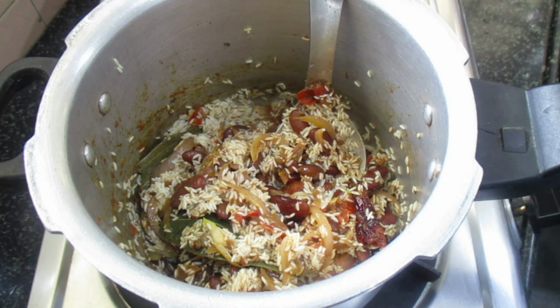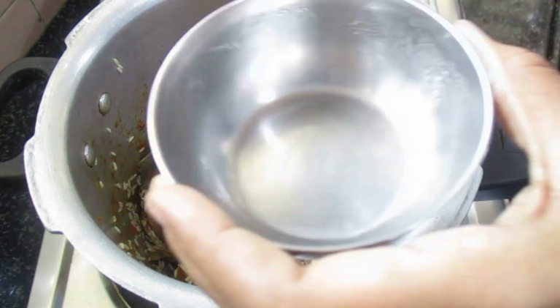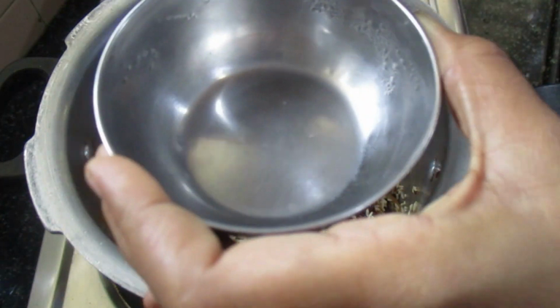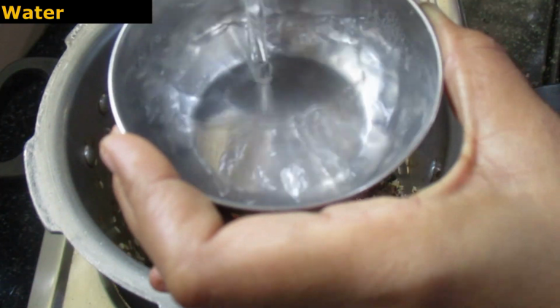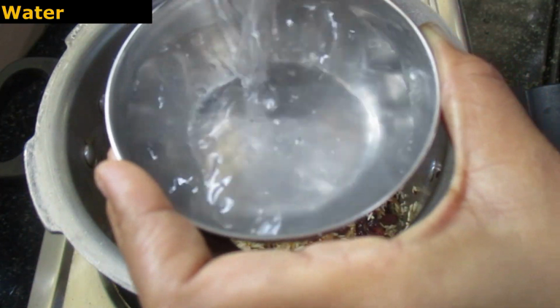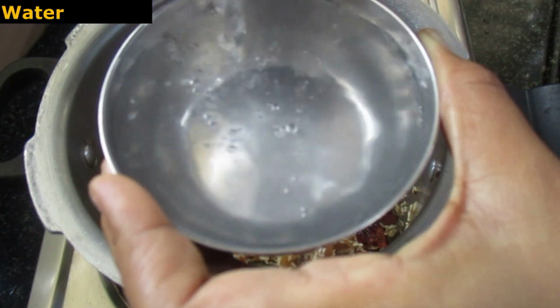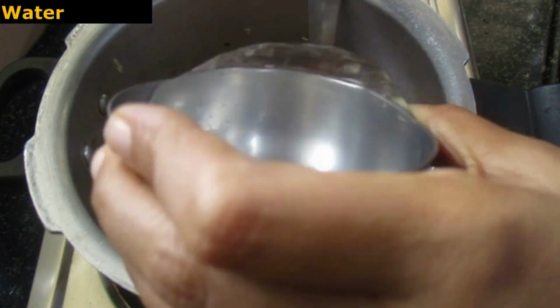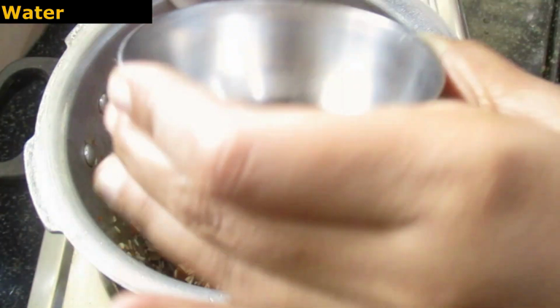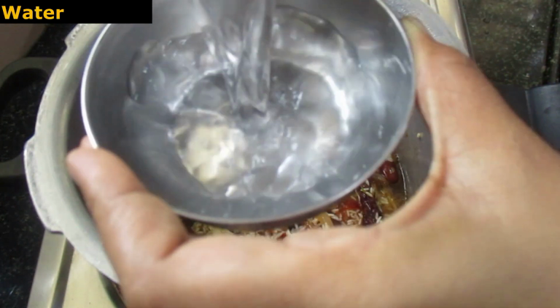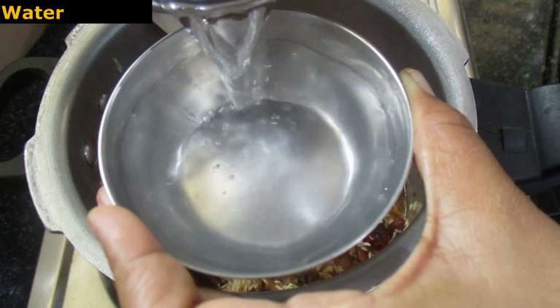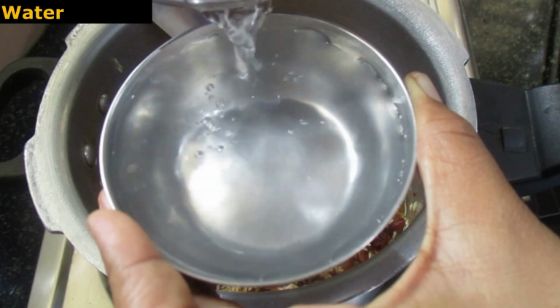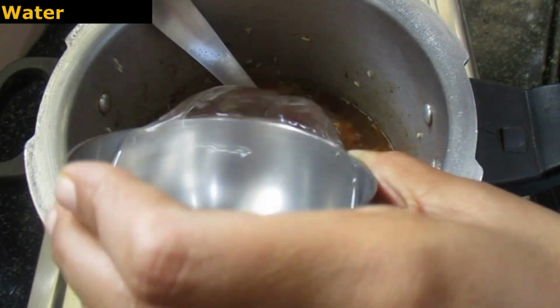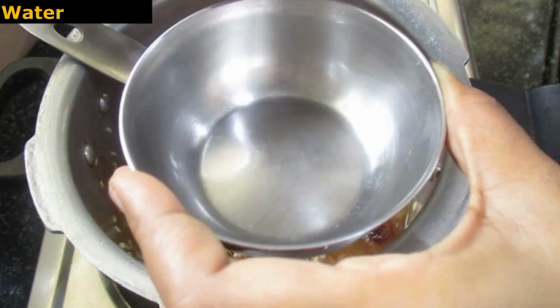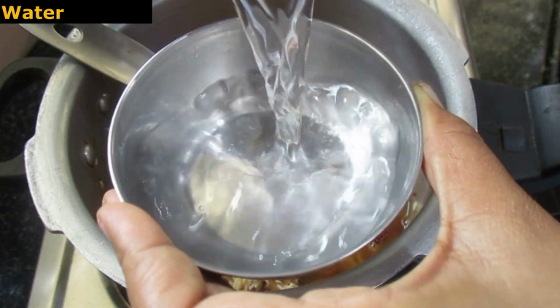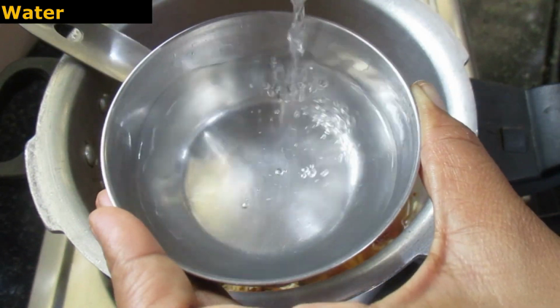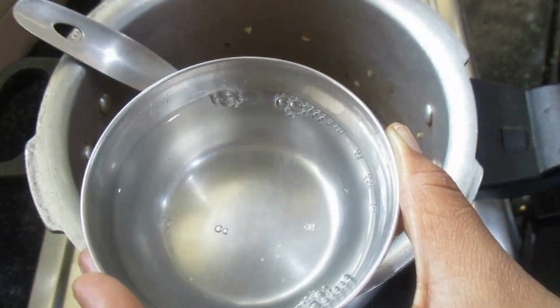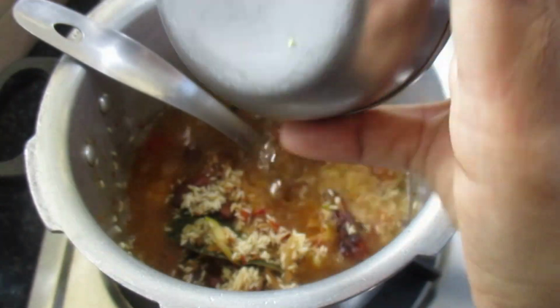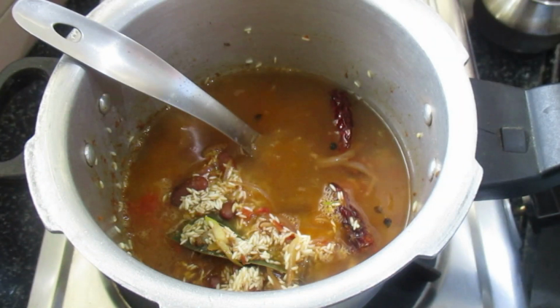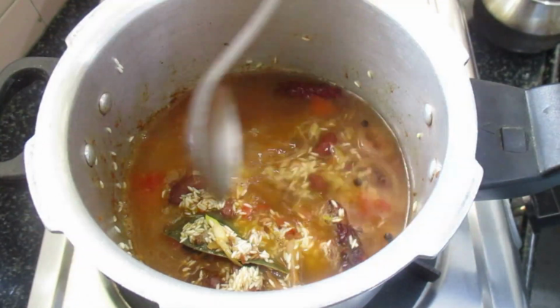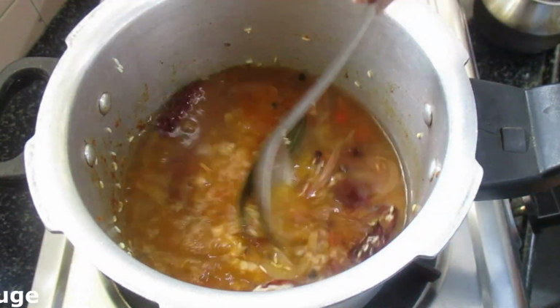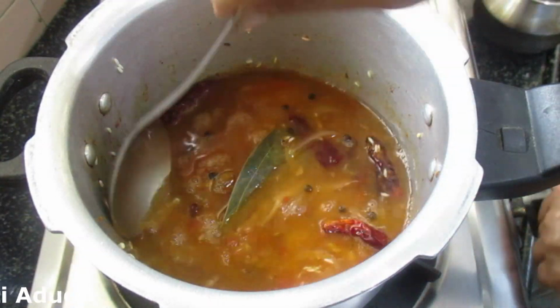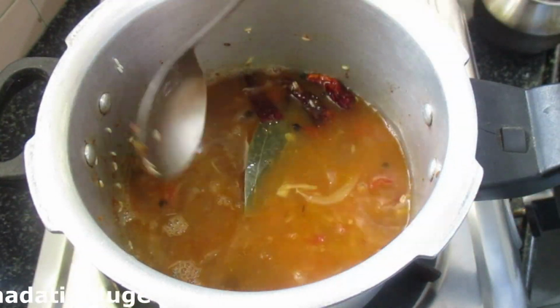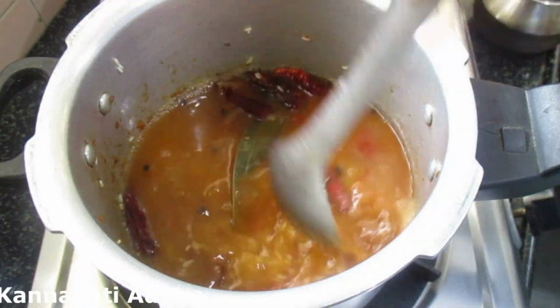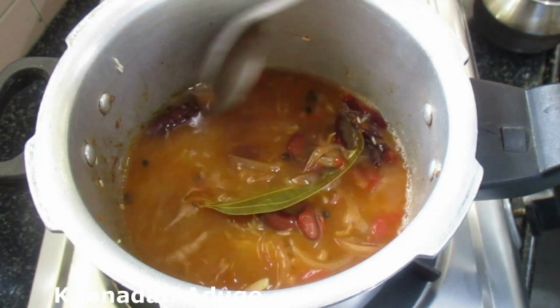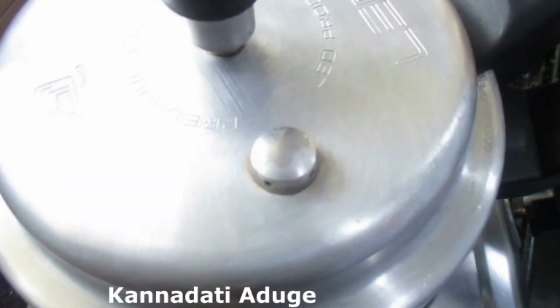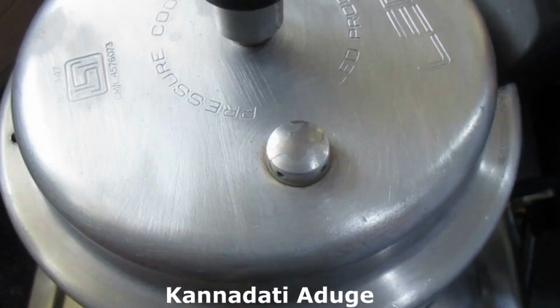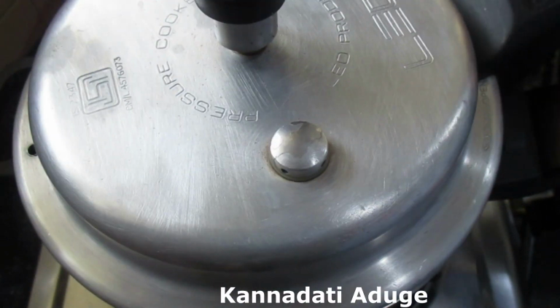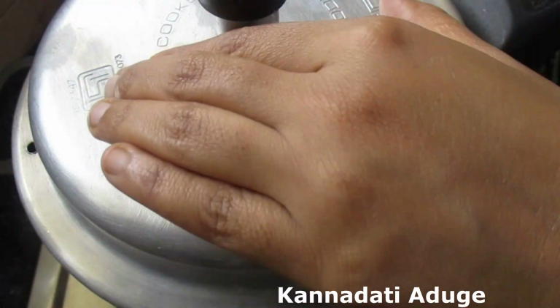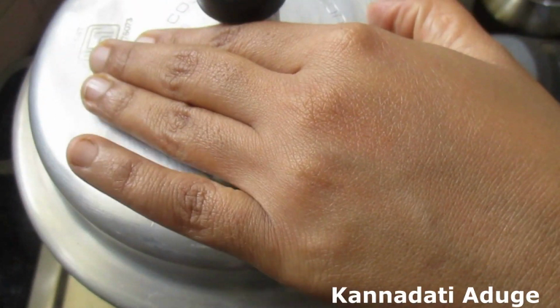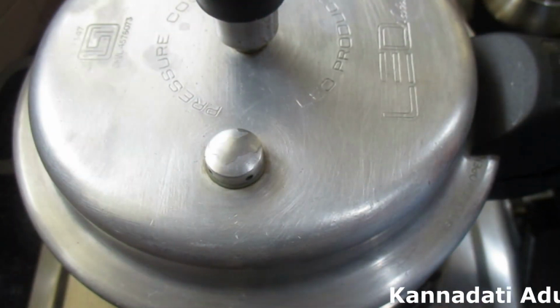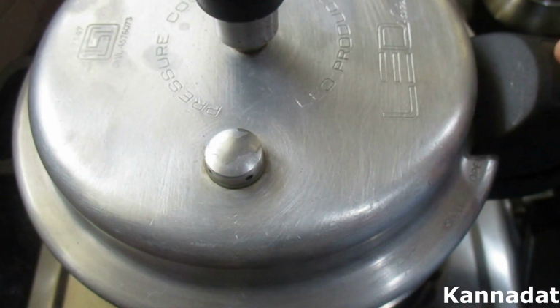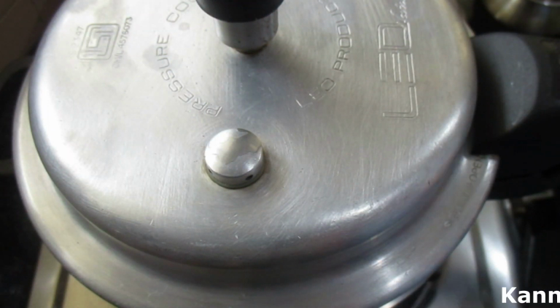Add lemon juice and mix. You can also cook it with bacon or your preferred protein. Cook it all together in one cup.